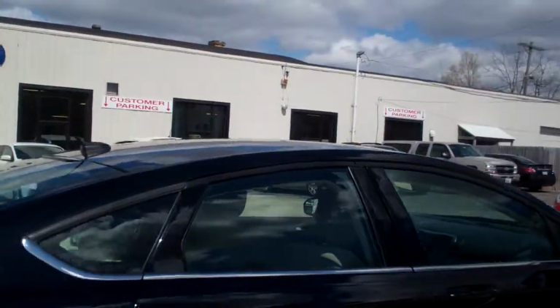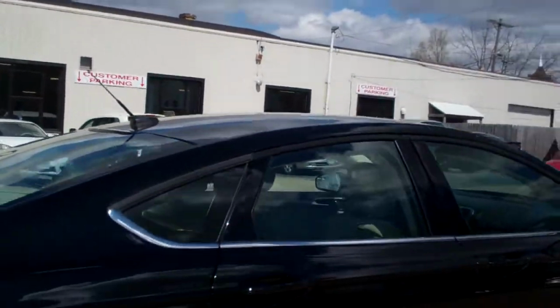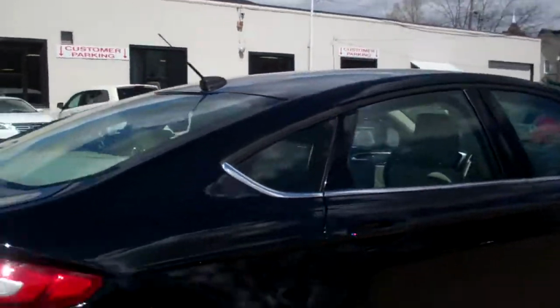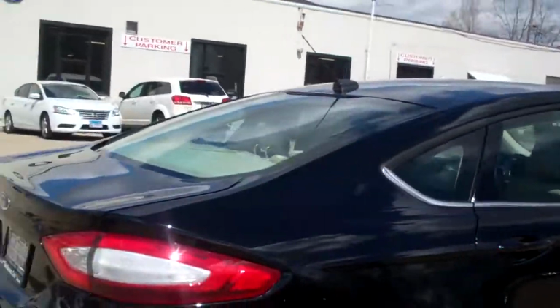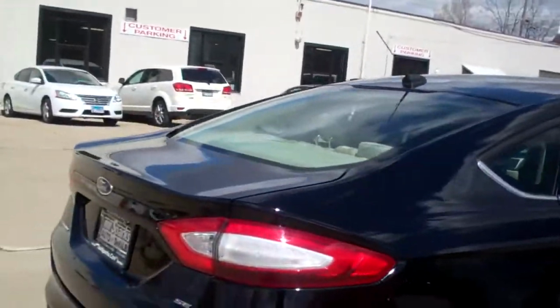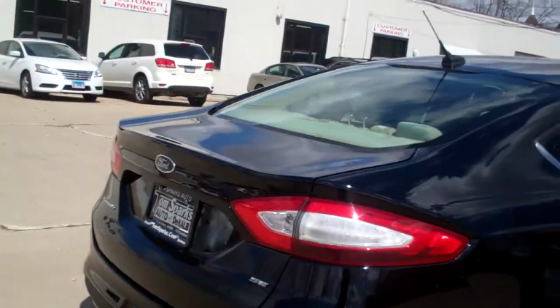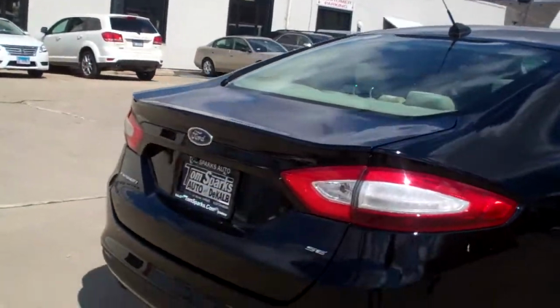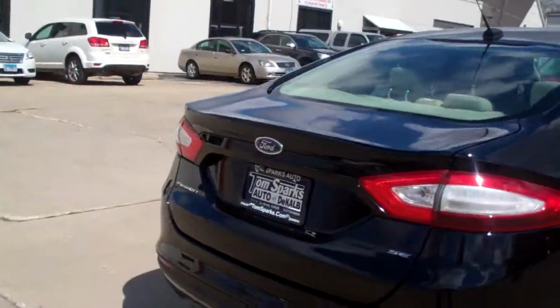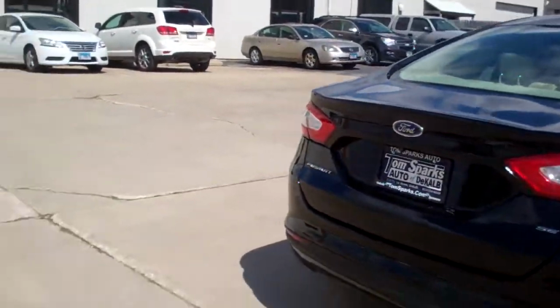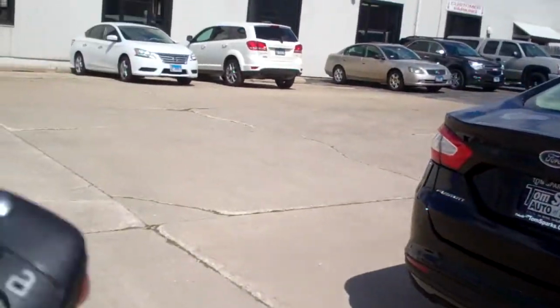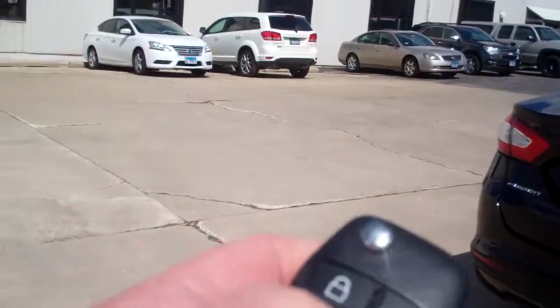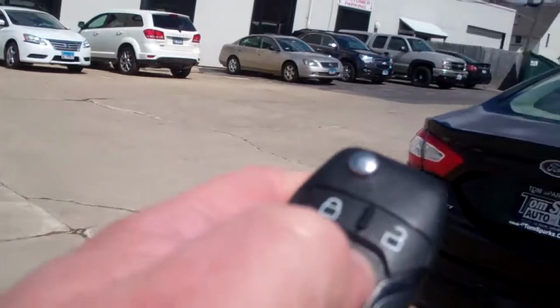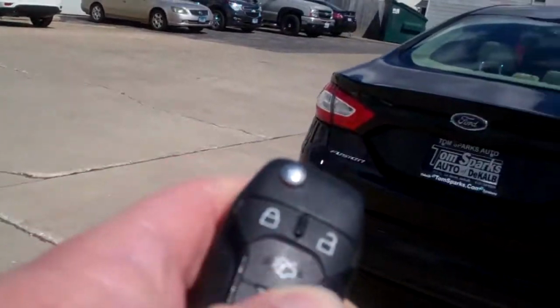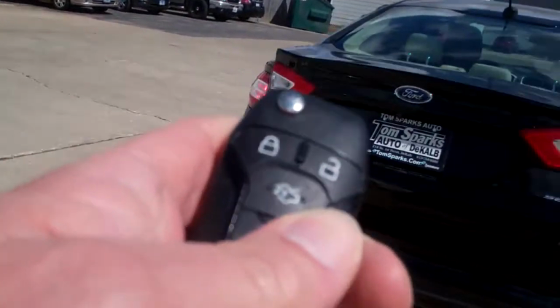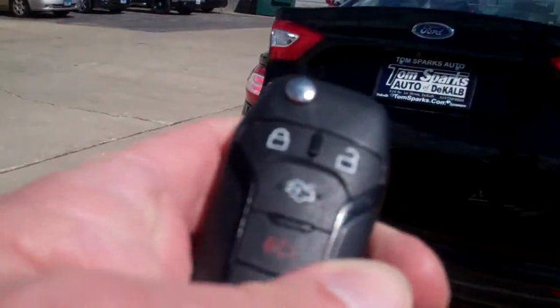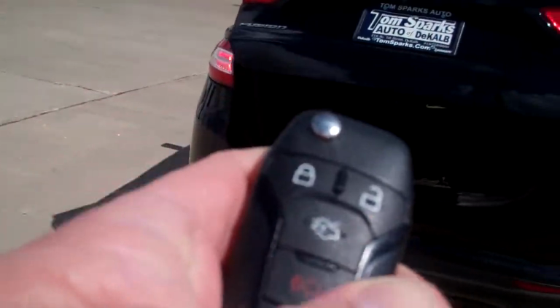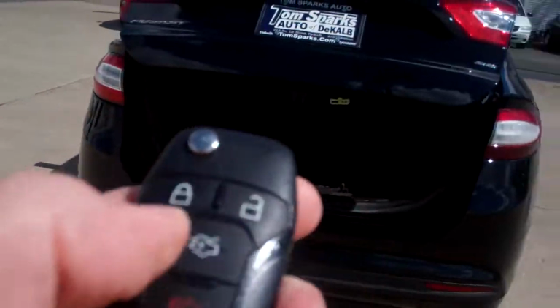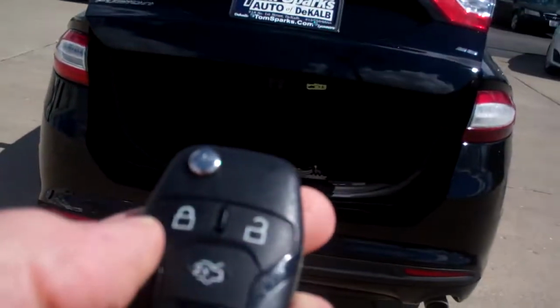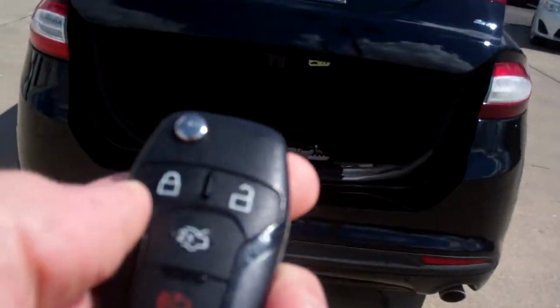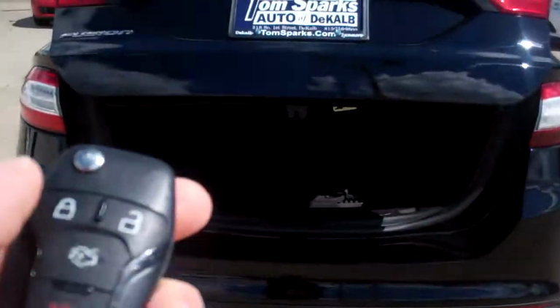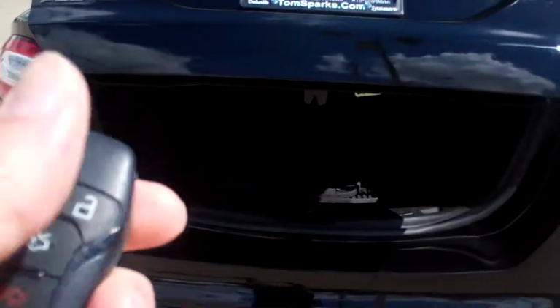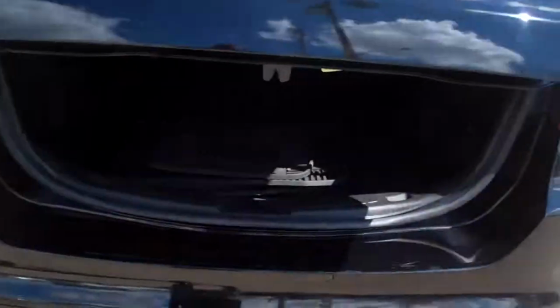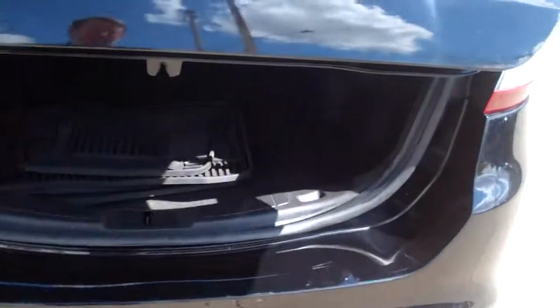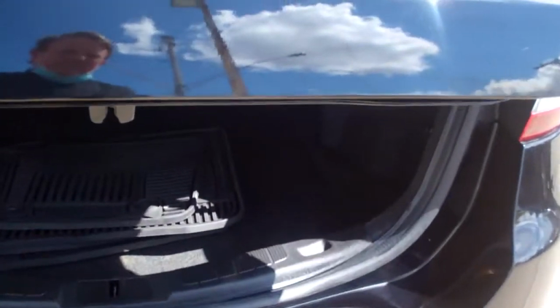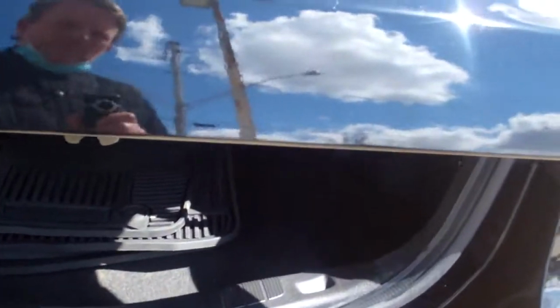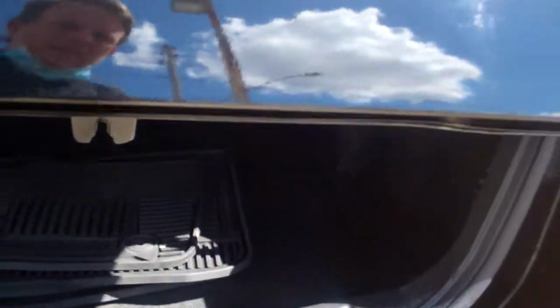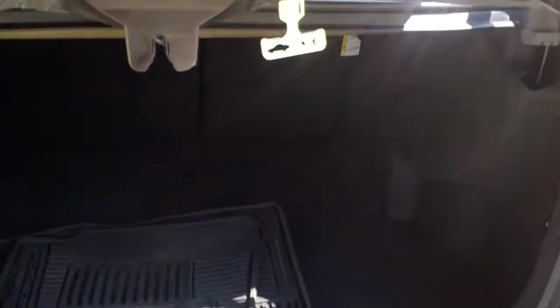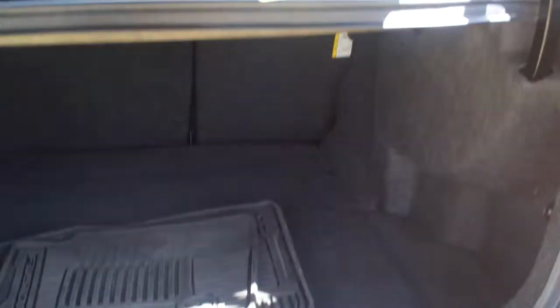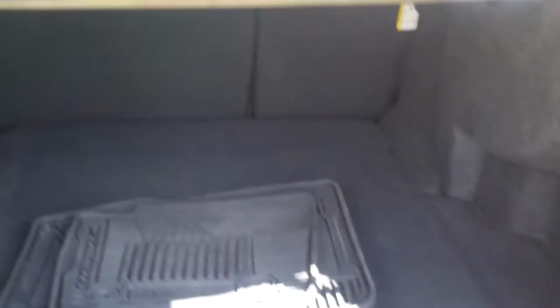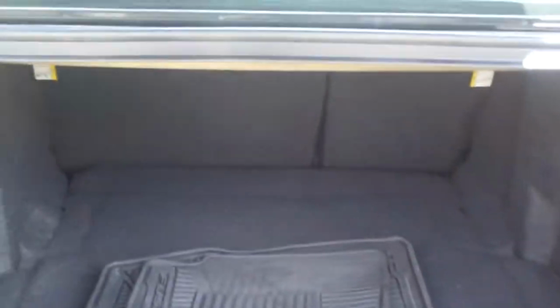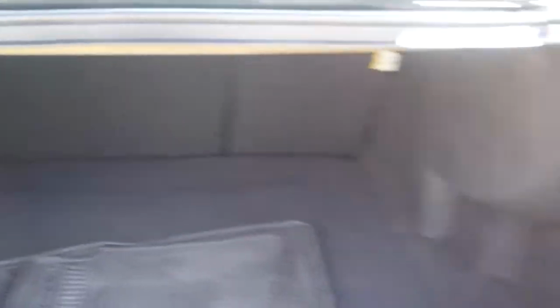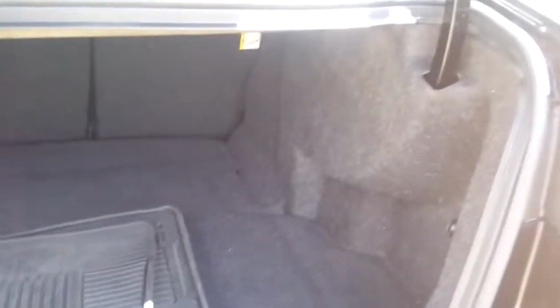Chrome accents around this vehicle. Keyless entry into the trunk, keyless entry into the car. Wow, nice size trunk.